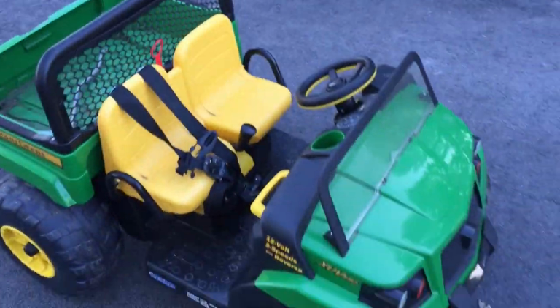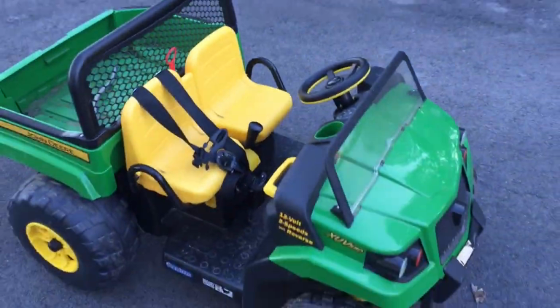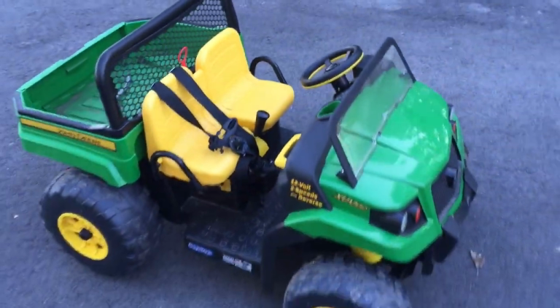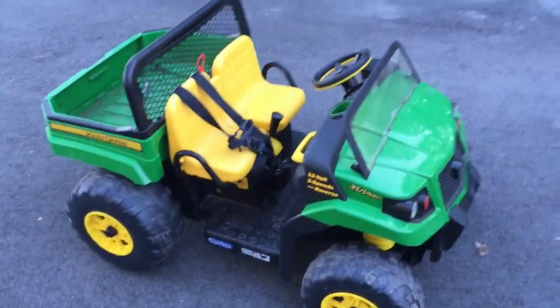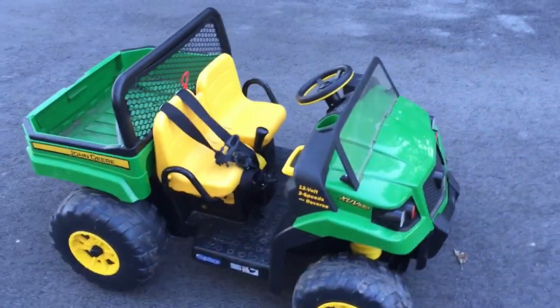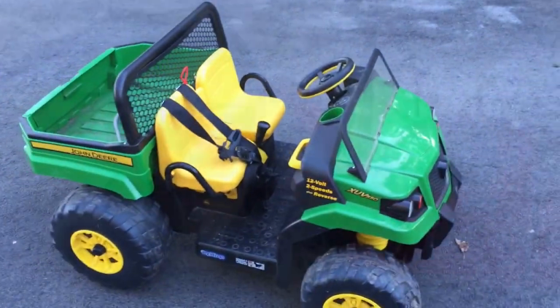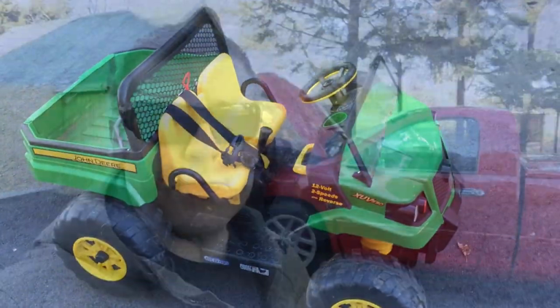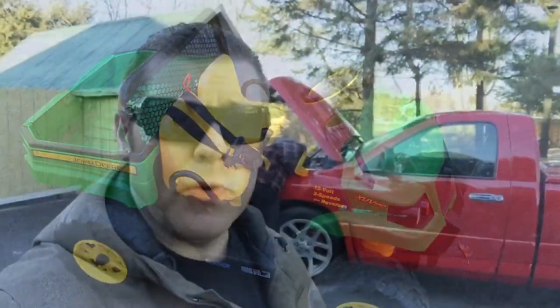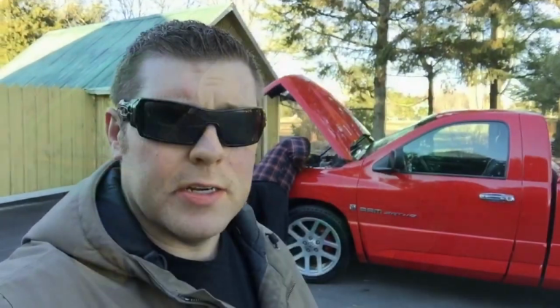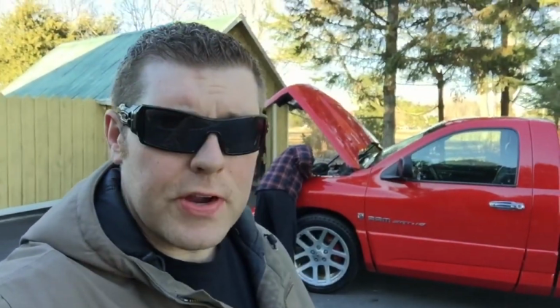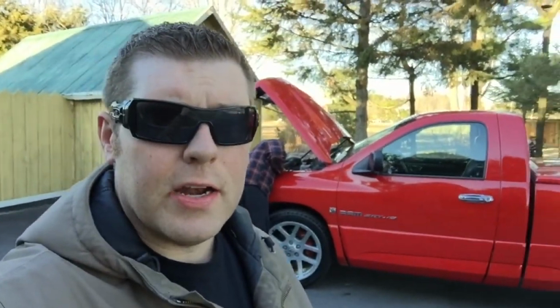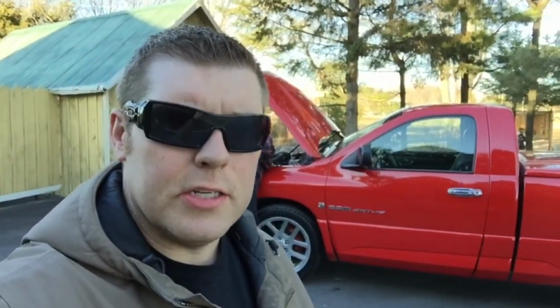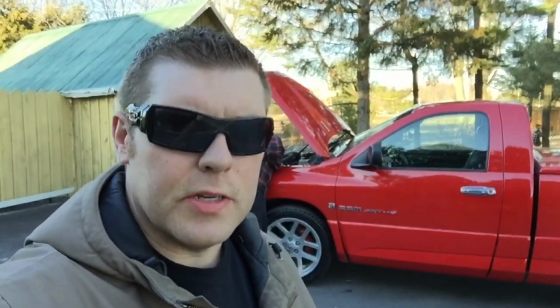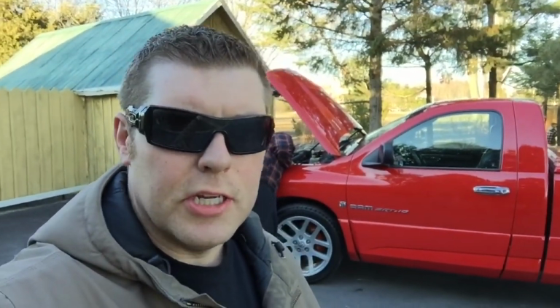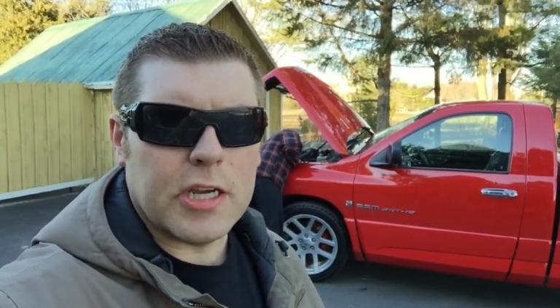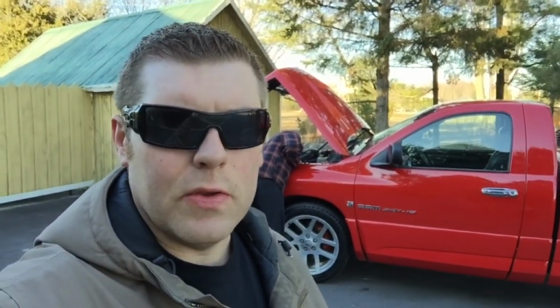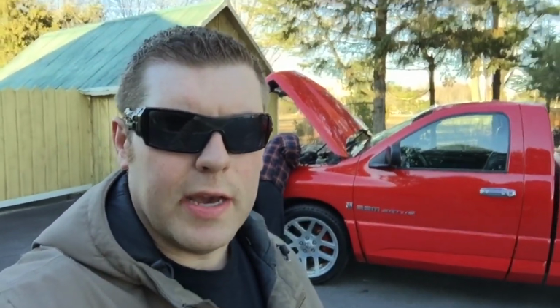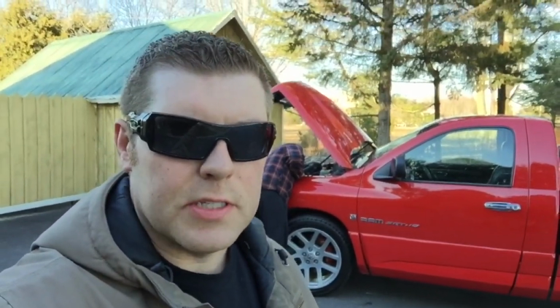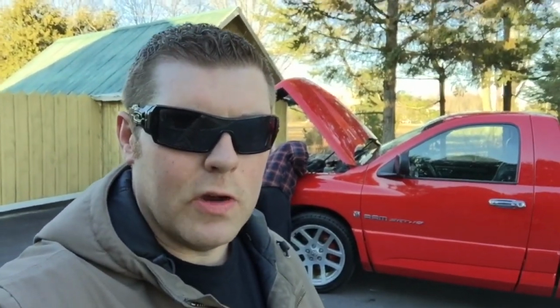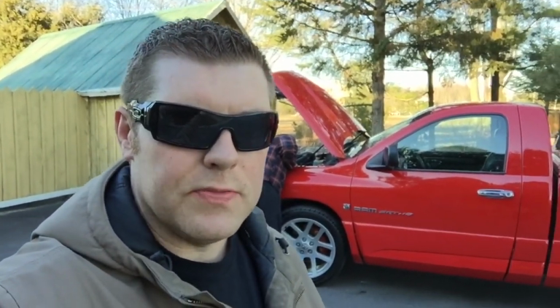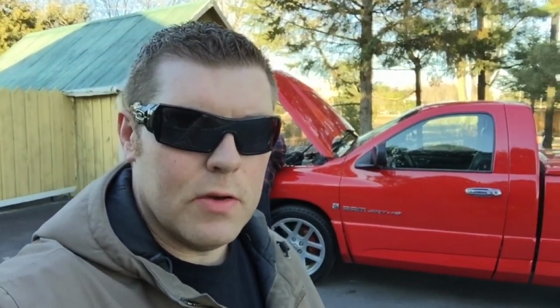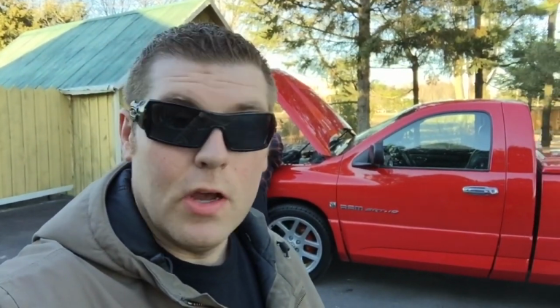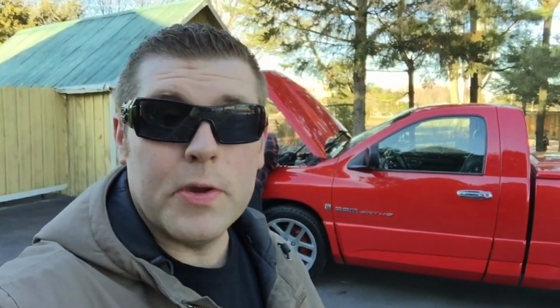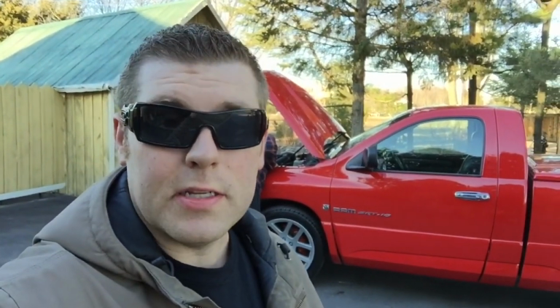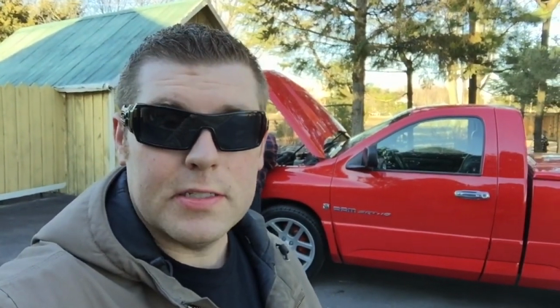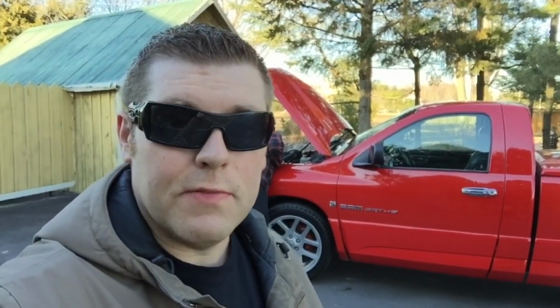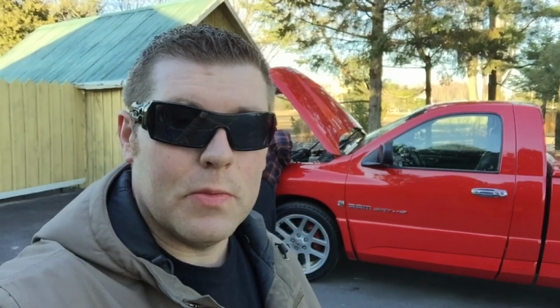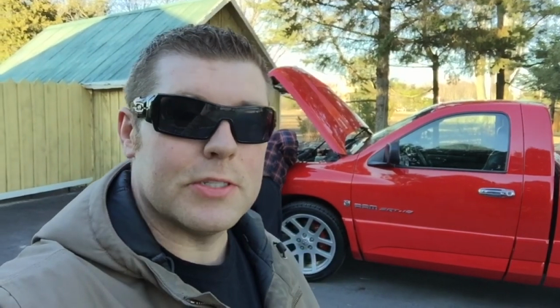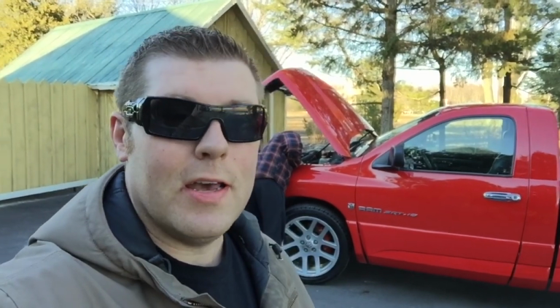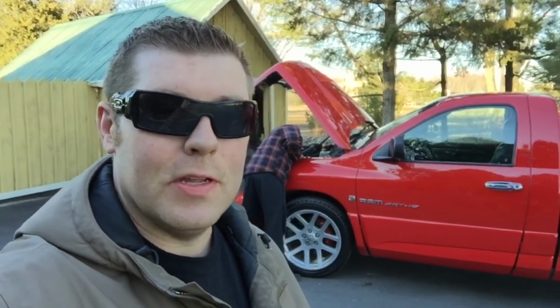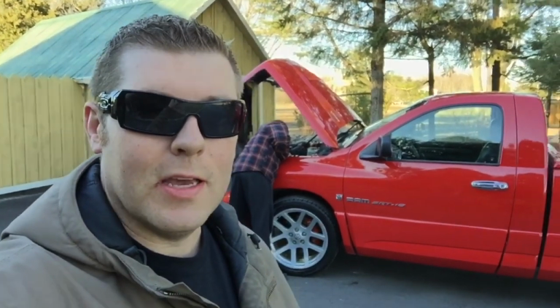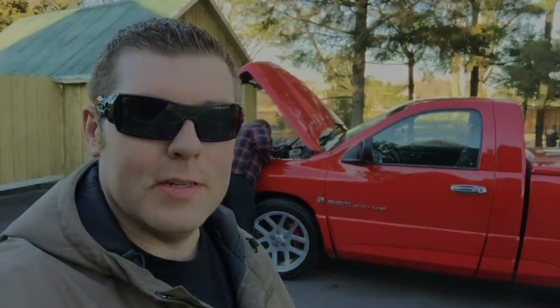There you go guys, that's the DIY five-point harness for the gator. I just wanted to share that with you guys — my son wanted this video. Hope you guys like this video, please subscribe and hit the like button.